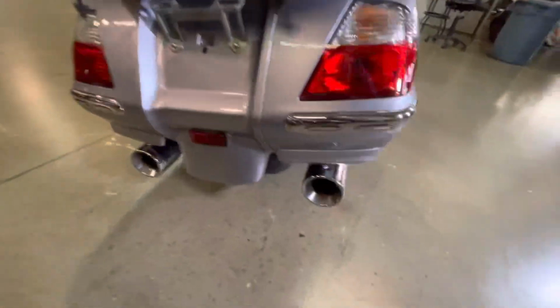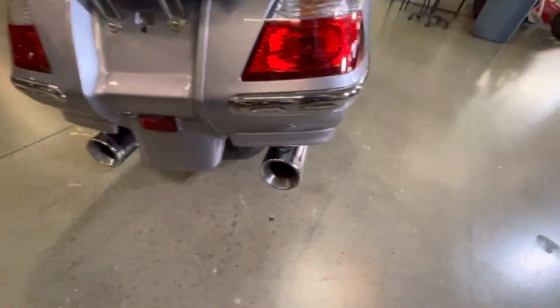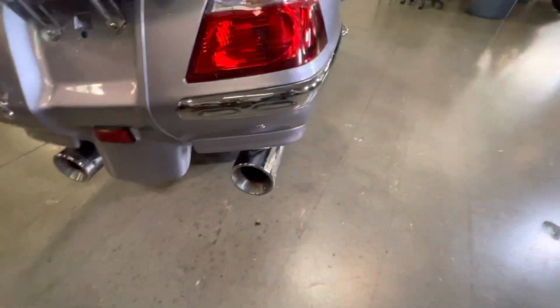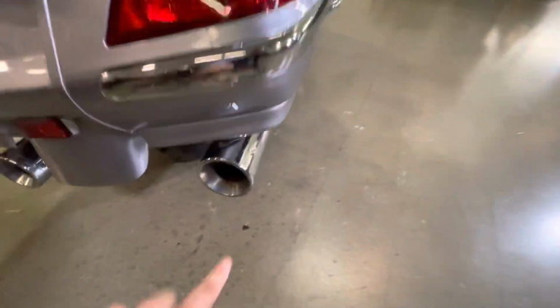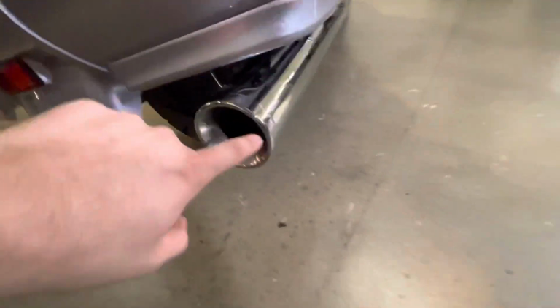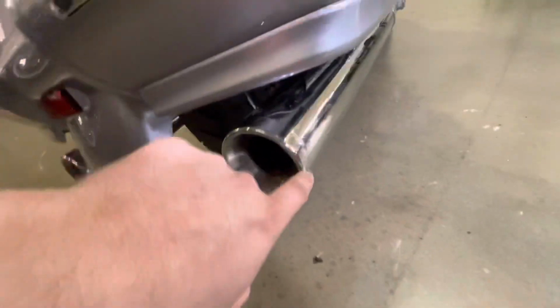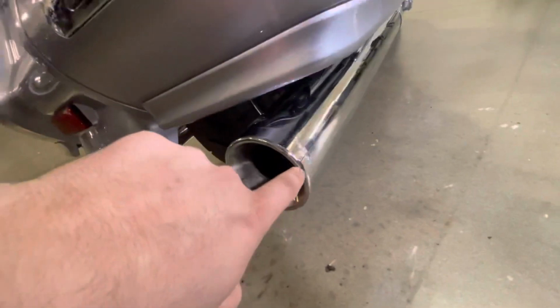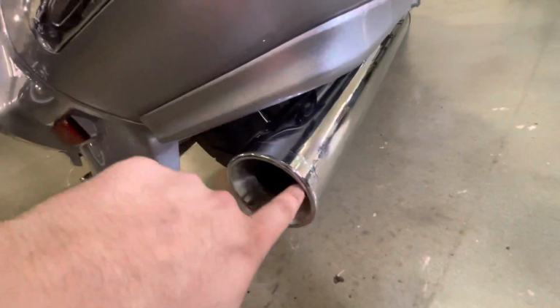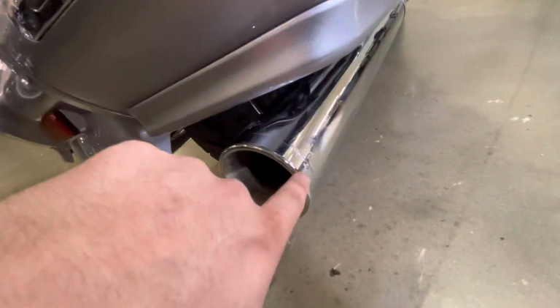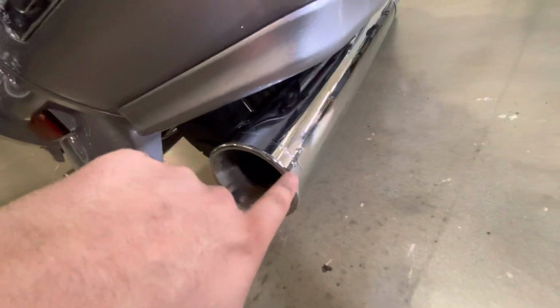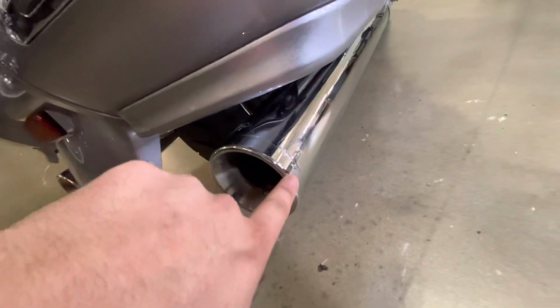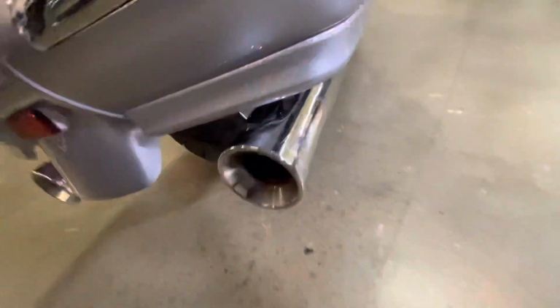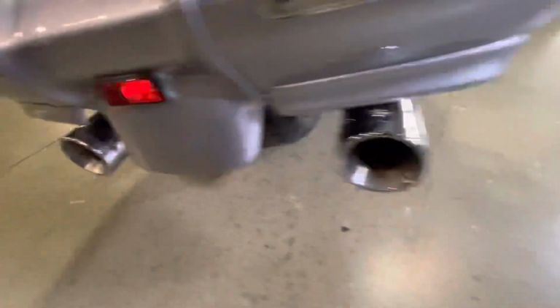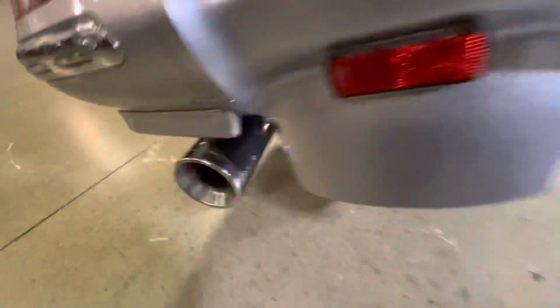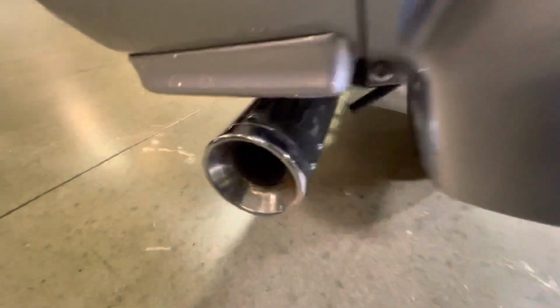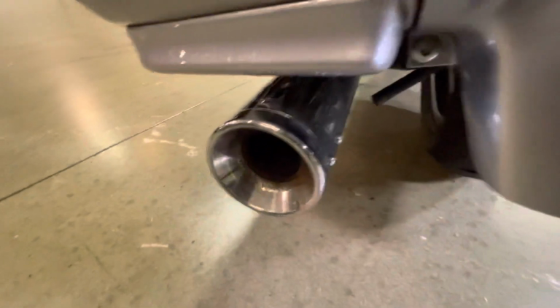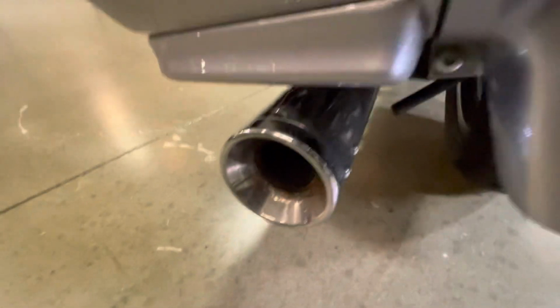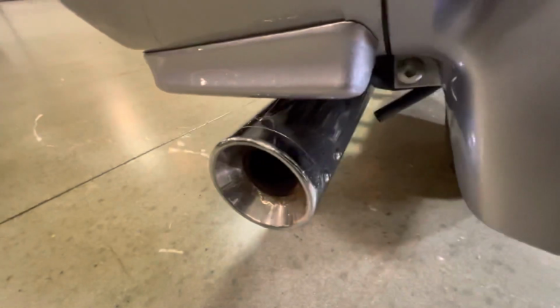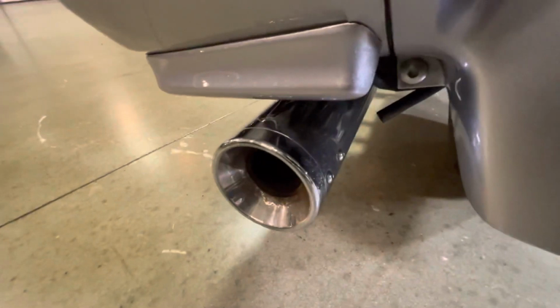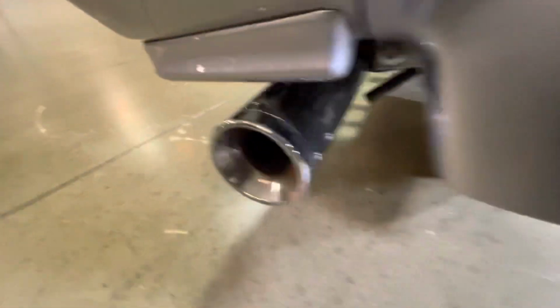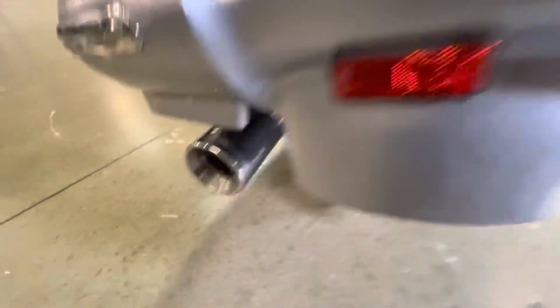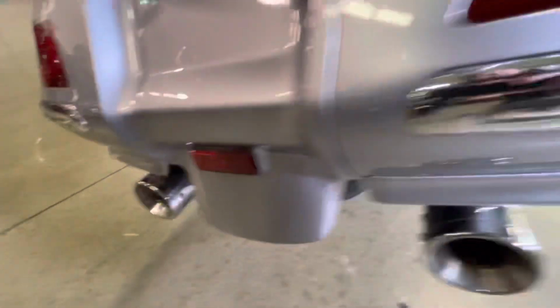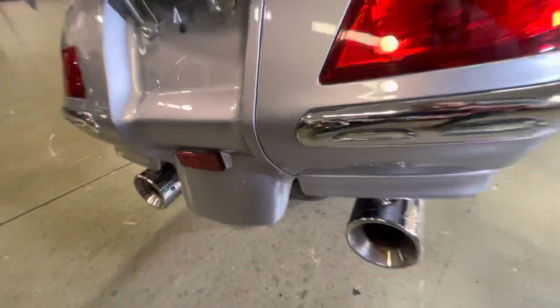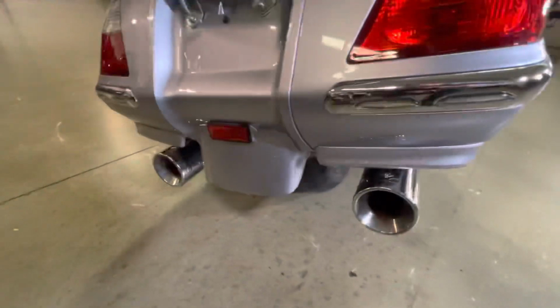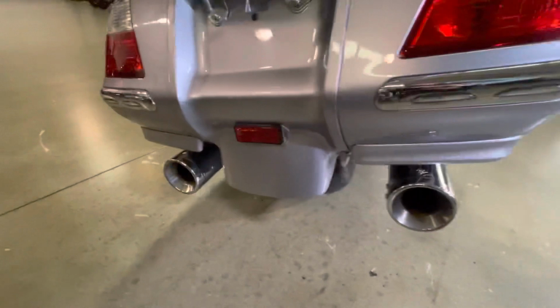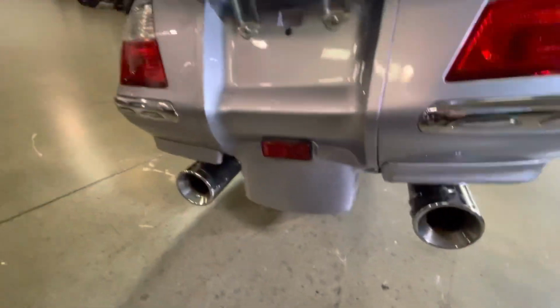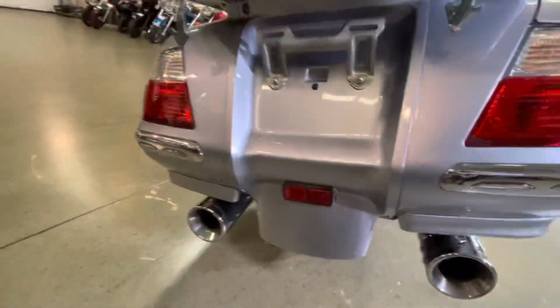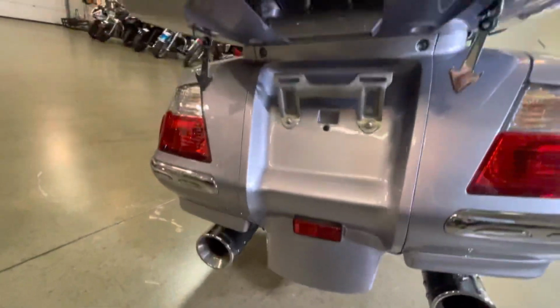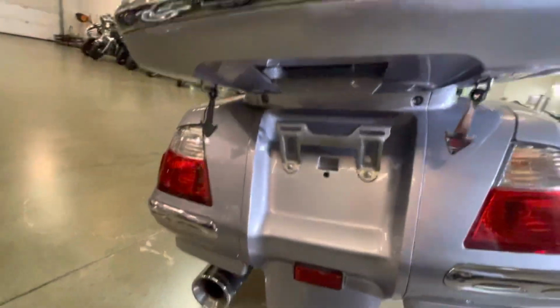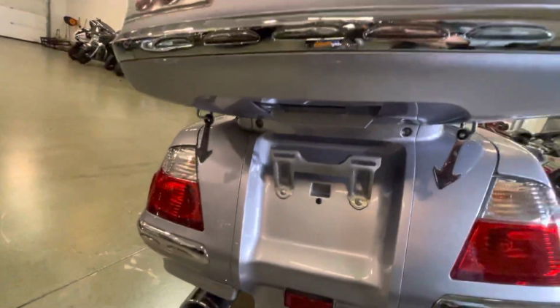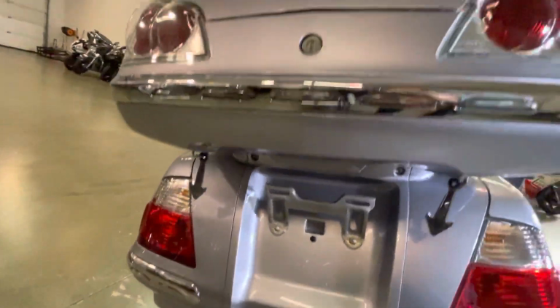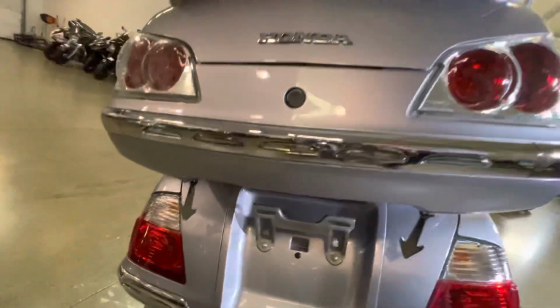It does have Cobra pipes, a little bit of pitting in the chrome on that cap, and a little bit on that other cap. Other than that, this bike is mint, guys.